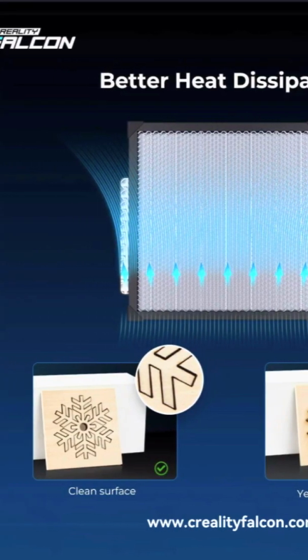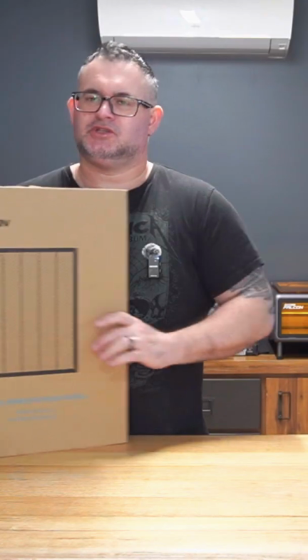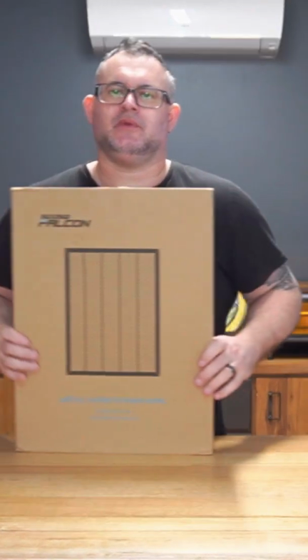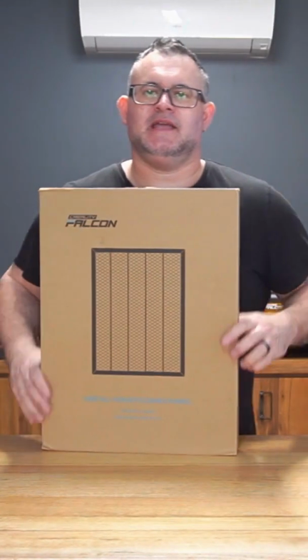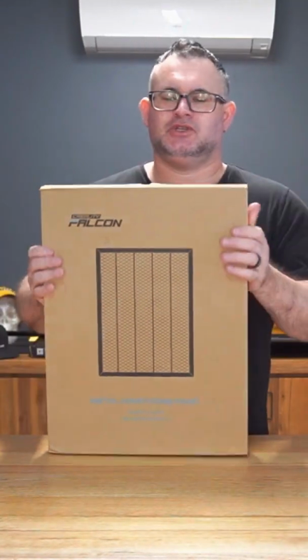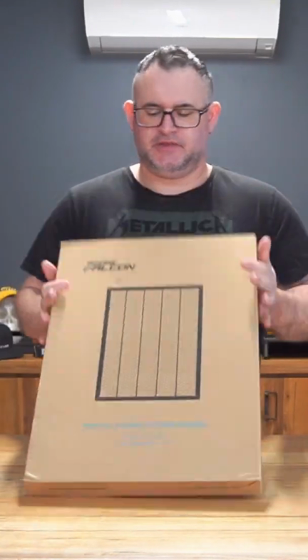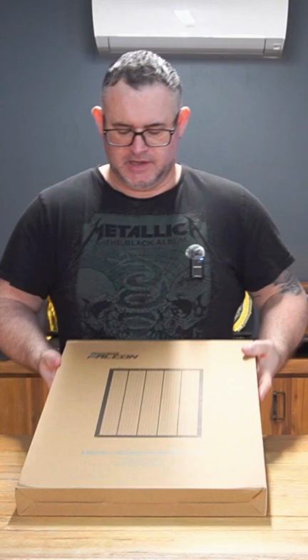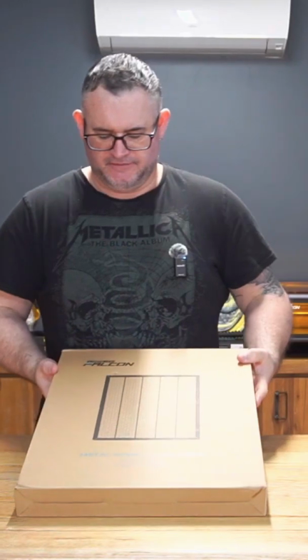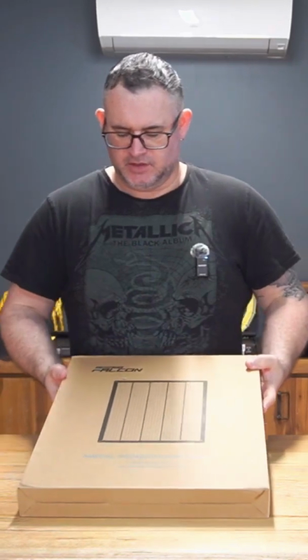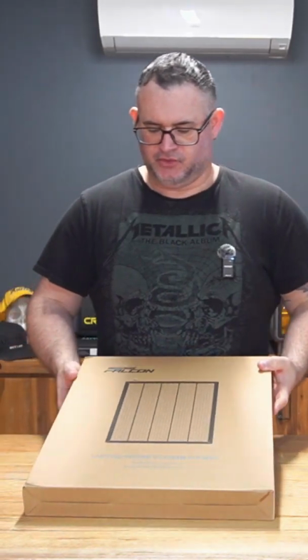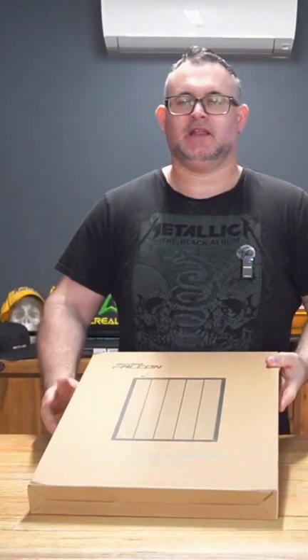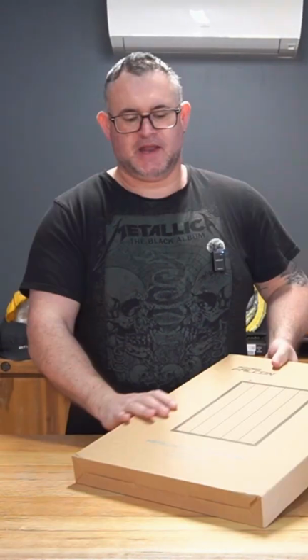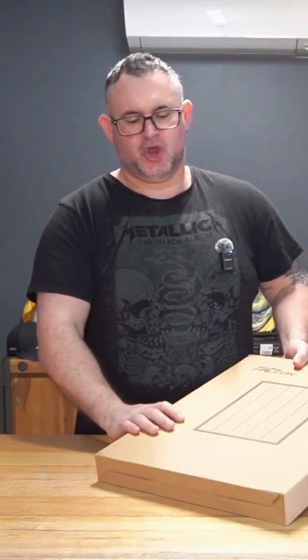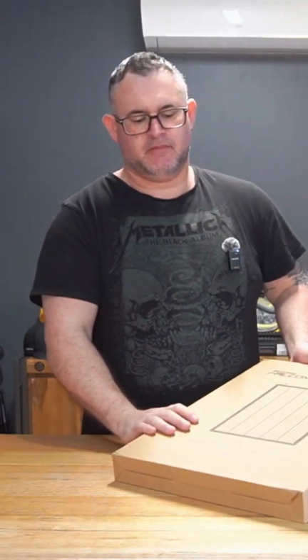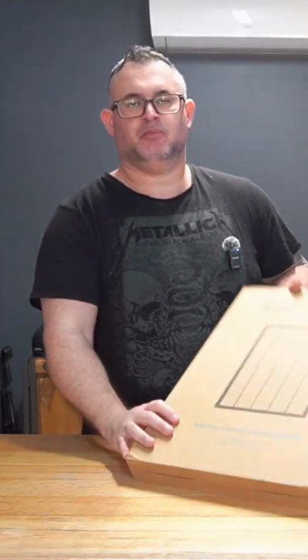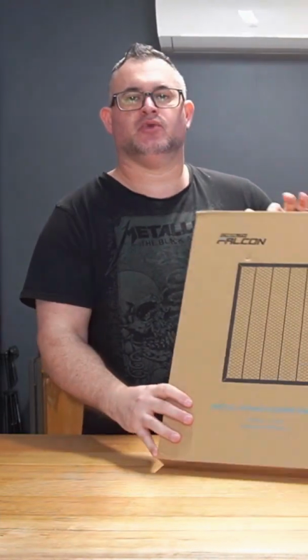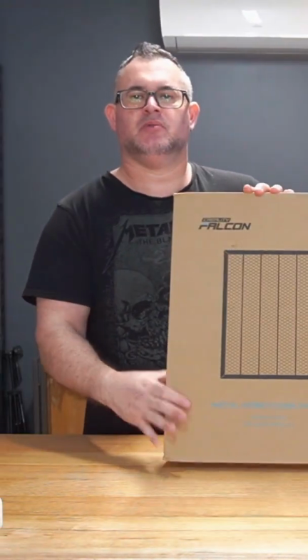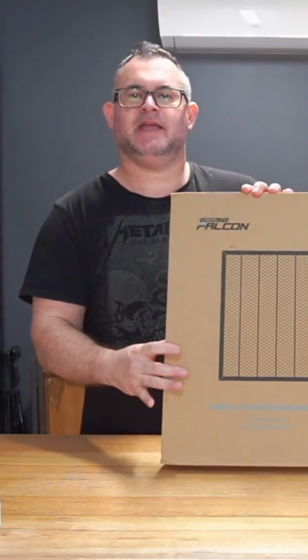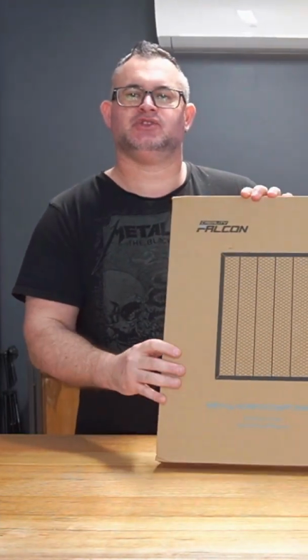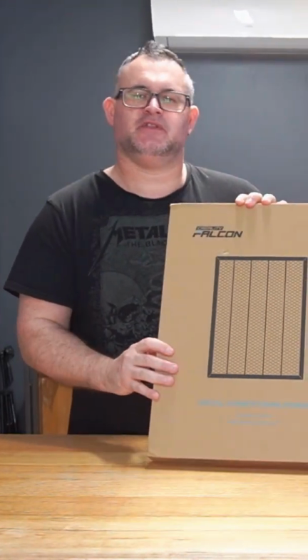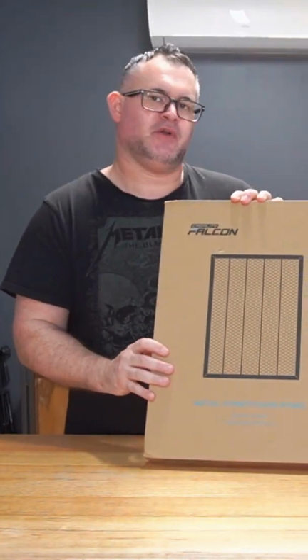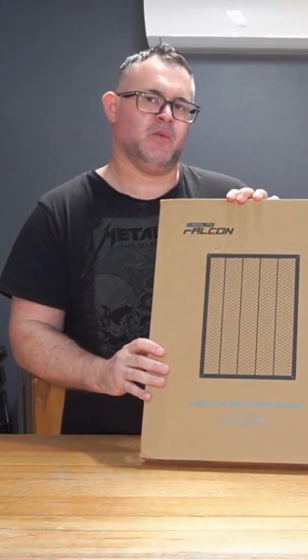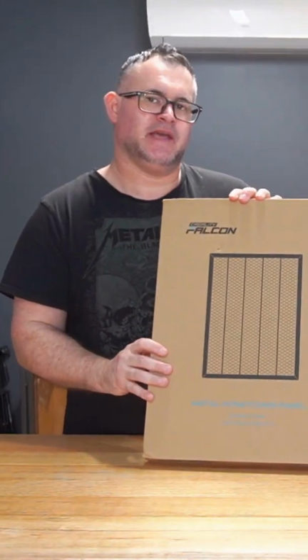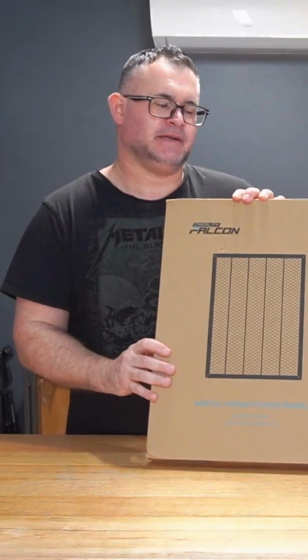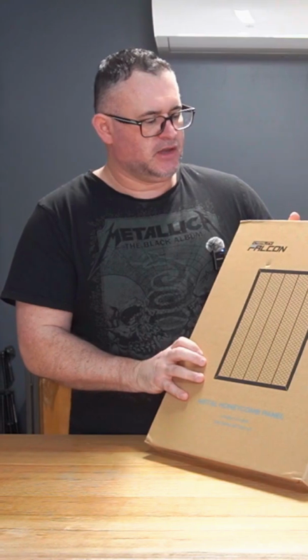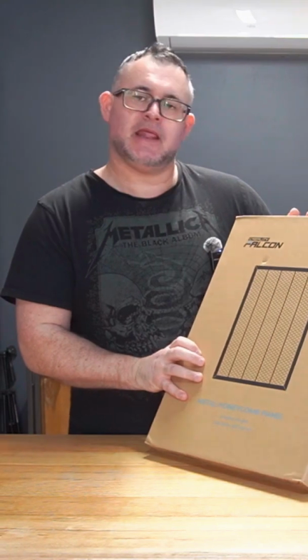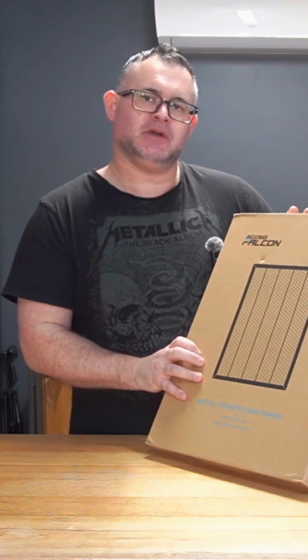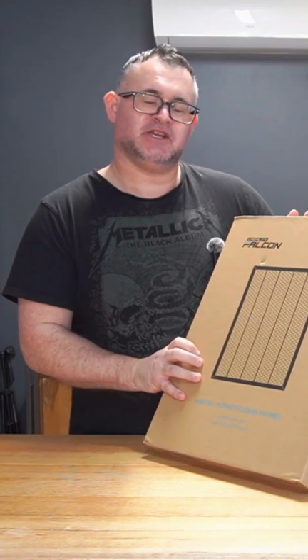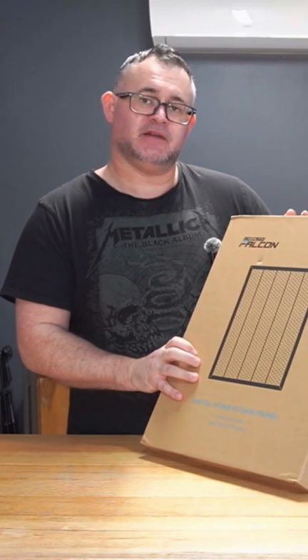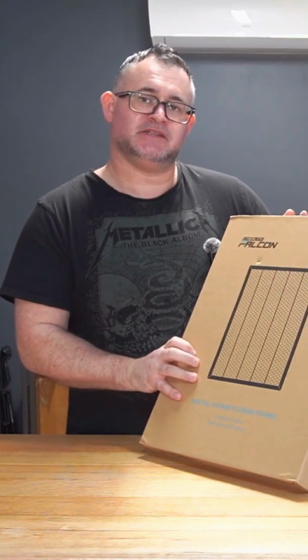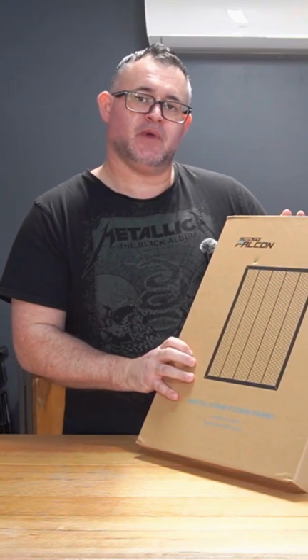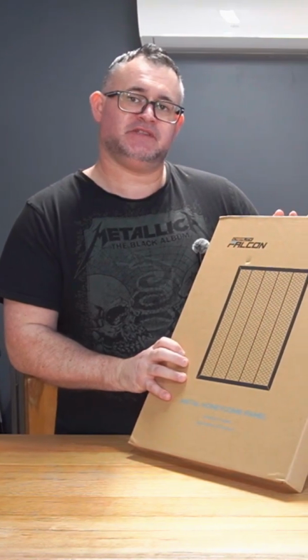Just a quick one today. Just got the Creality honeycomb metal panel plate insert for the Falcon A1 laser, so let's get it out of the box, check it out, and see how well it fits.